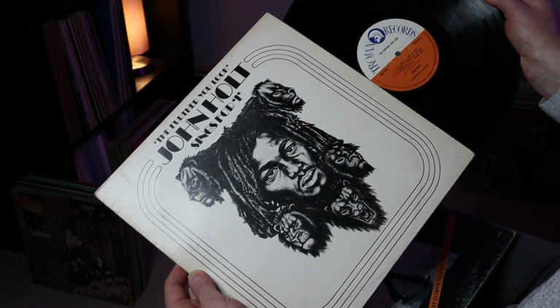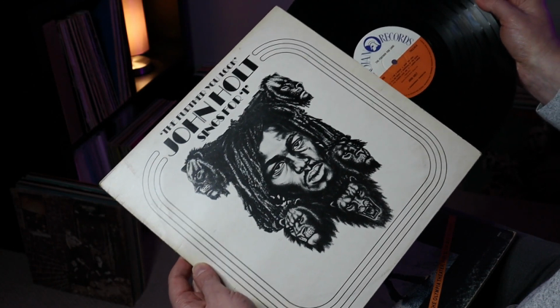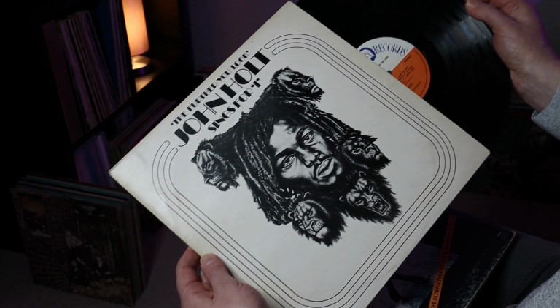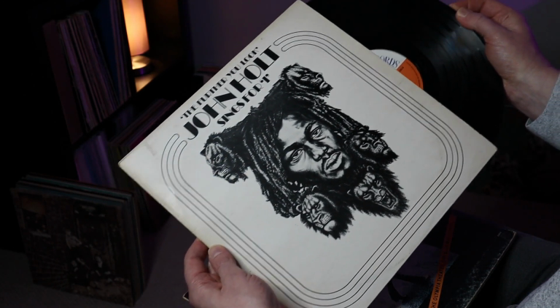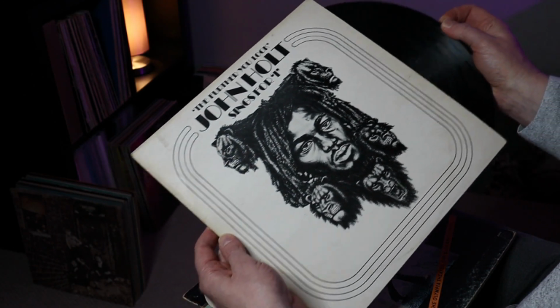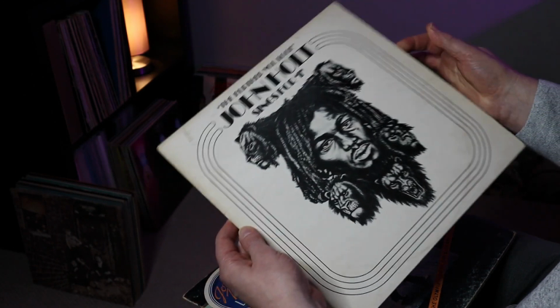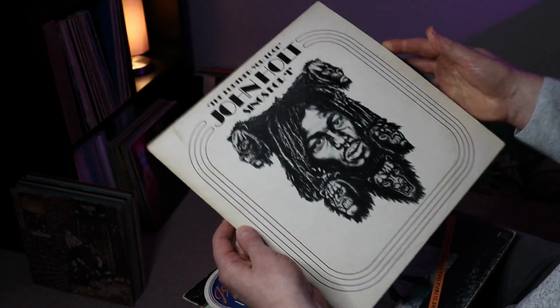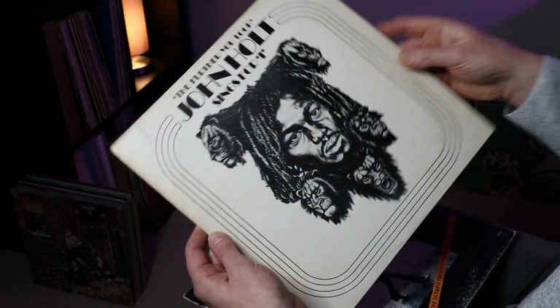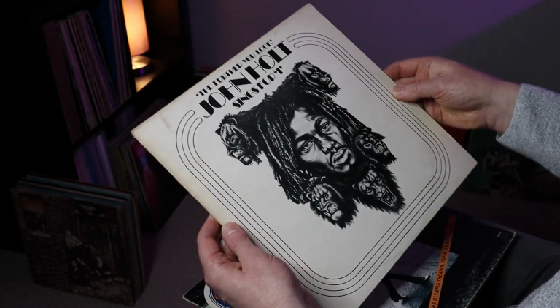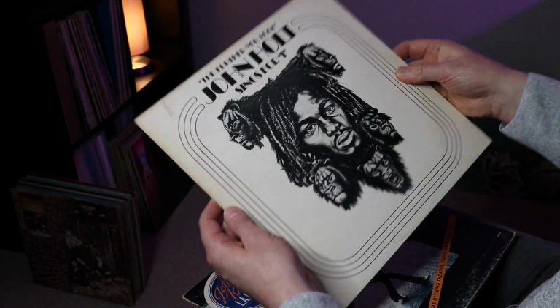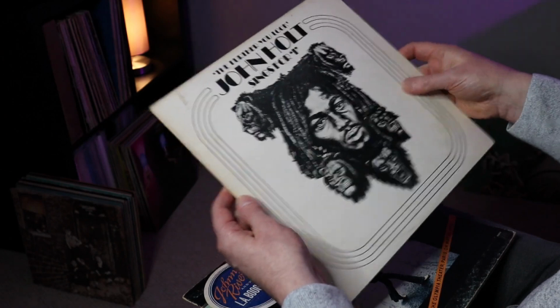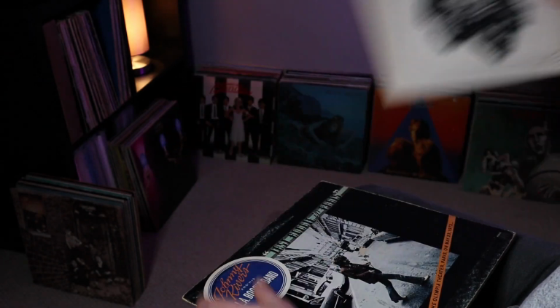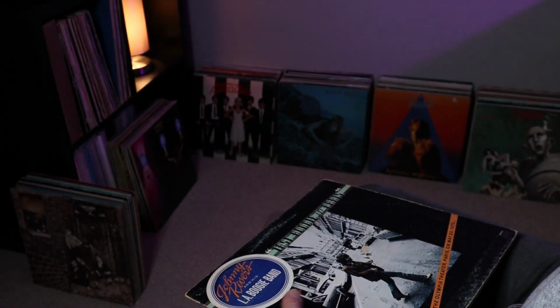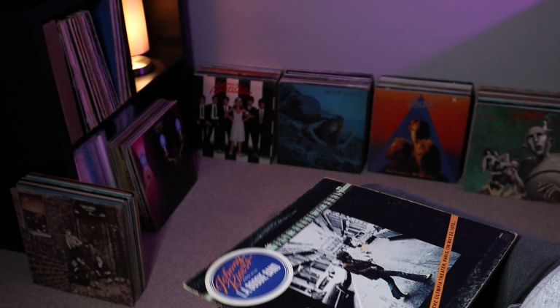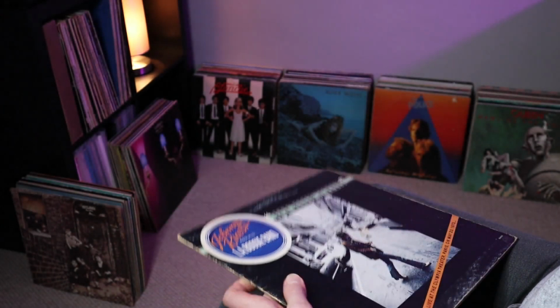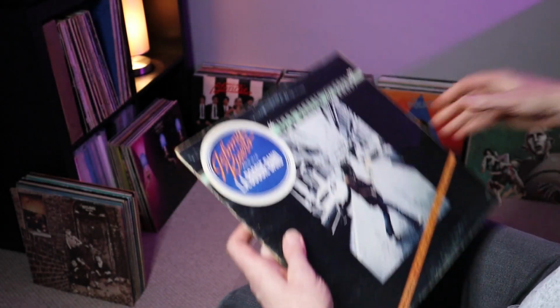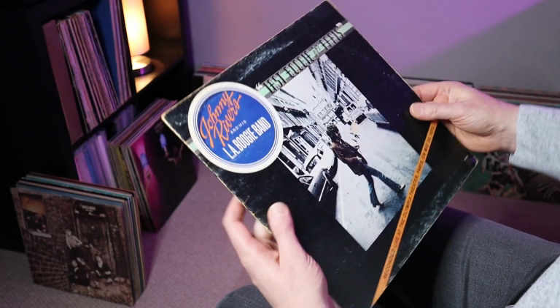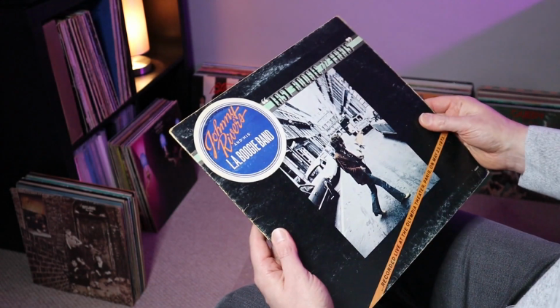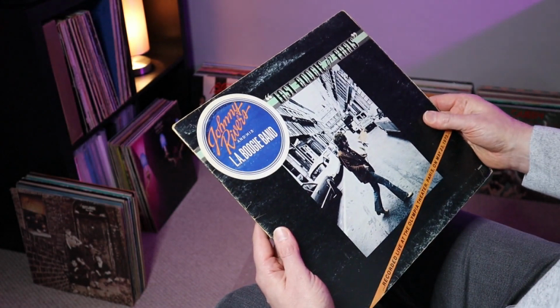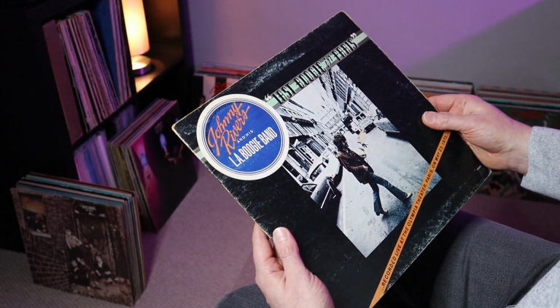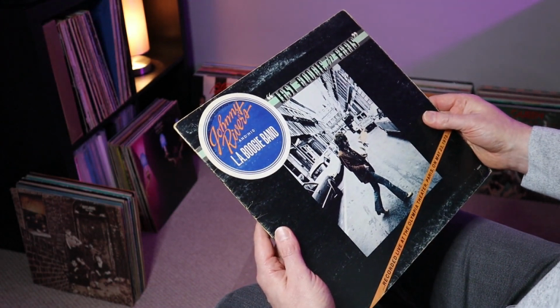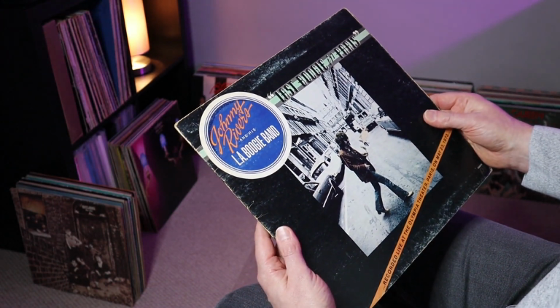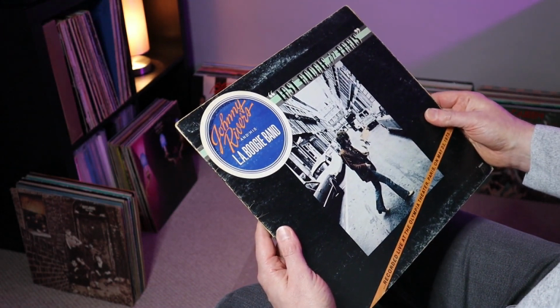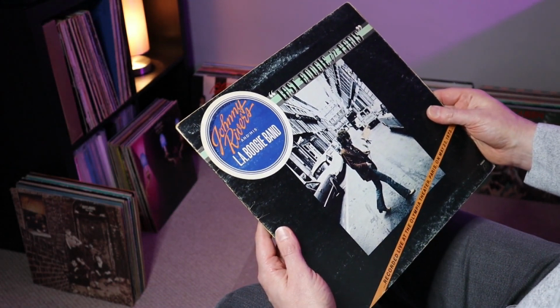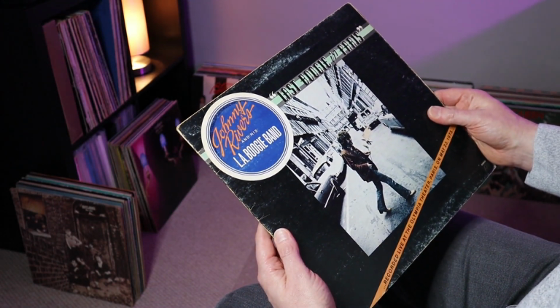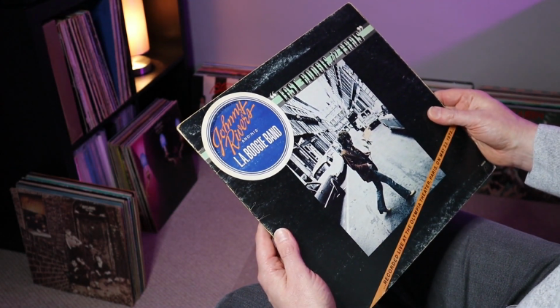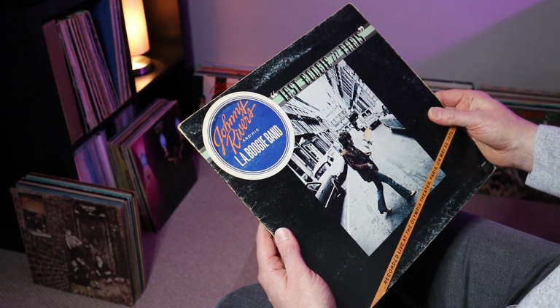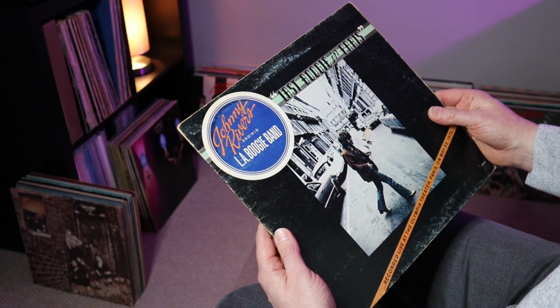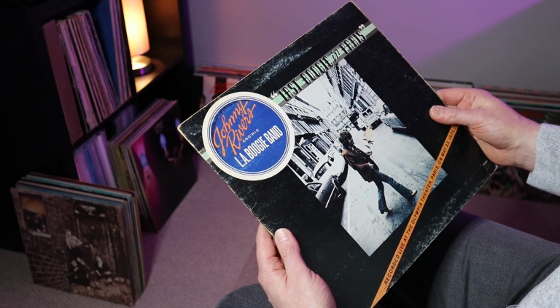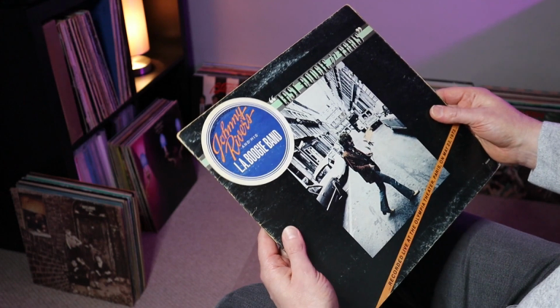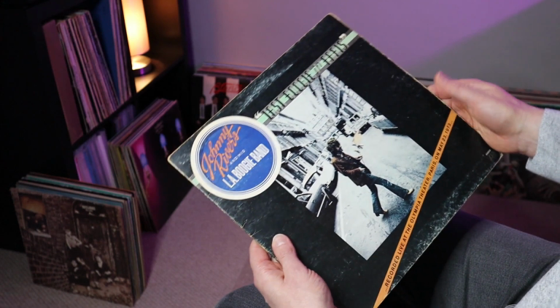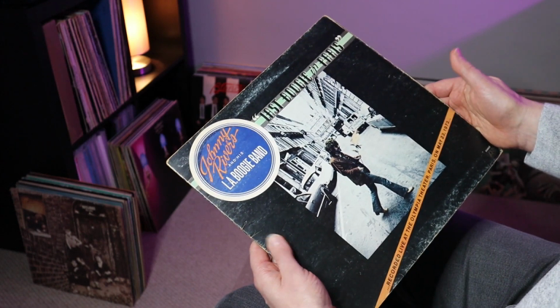The vinyl condition is not the best — does have a few marks on that side, although generally it's fairly glossy. That's probably a VG on that one. That's John Holt.